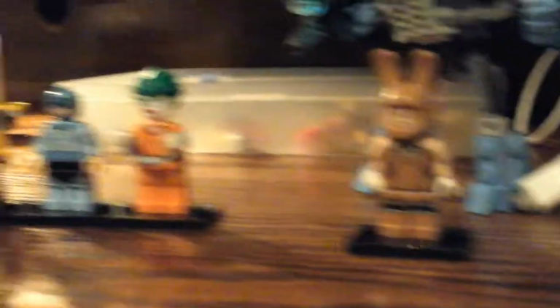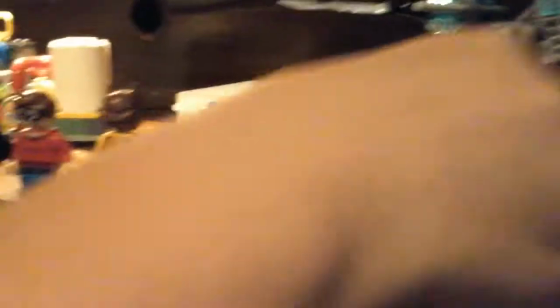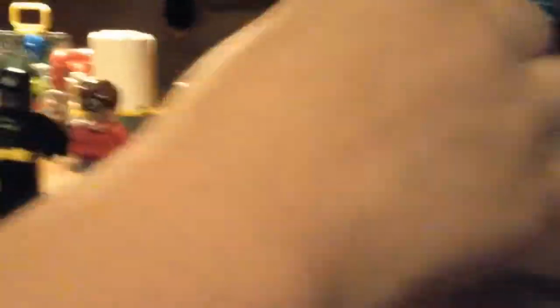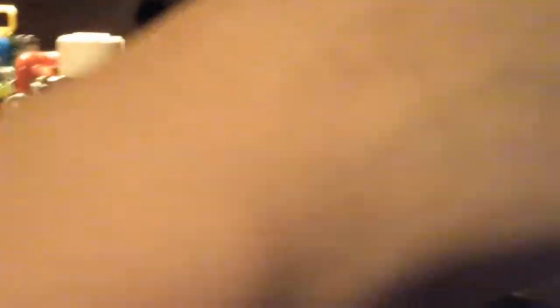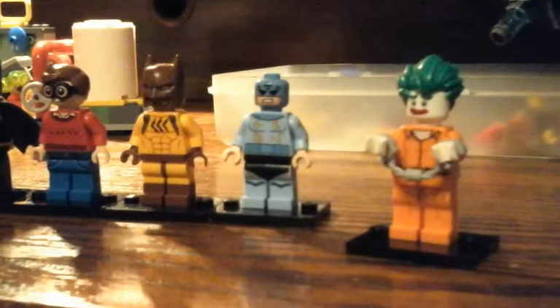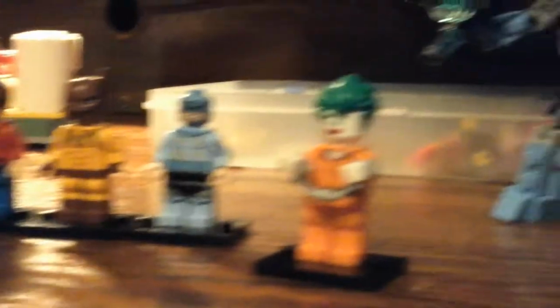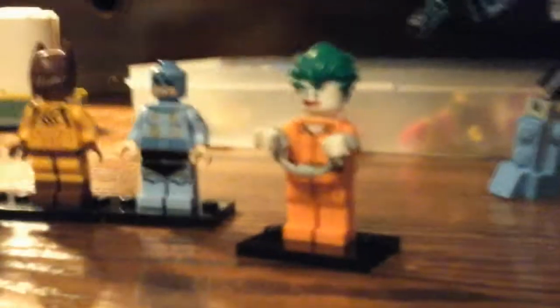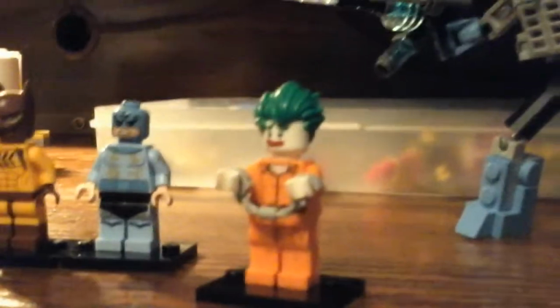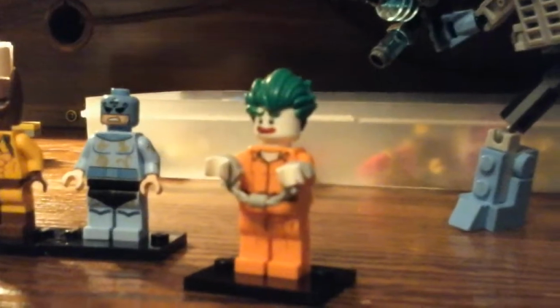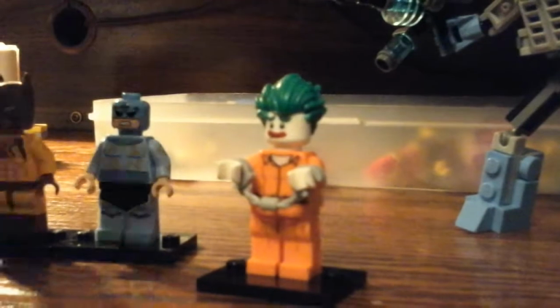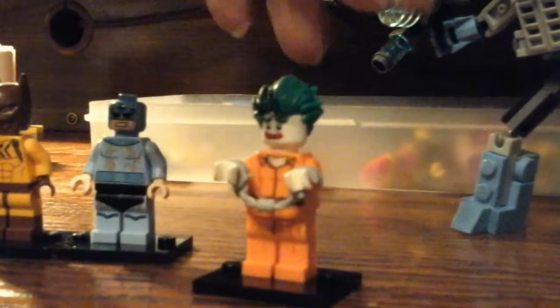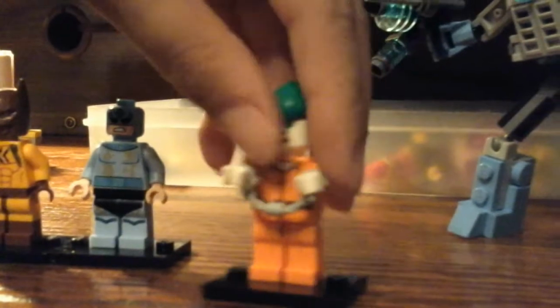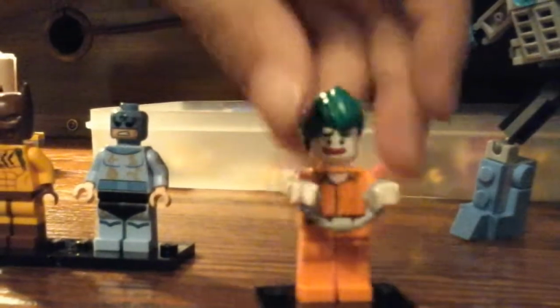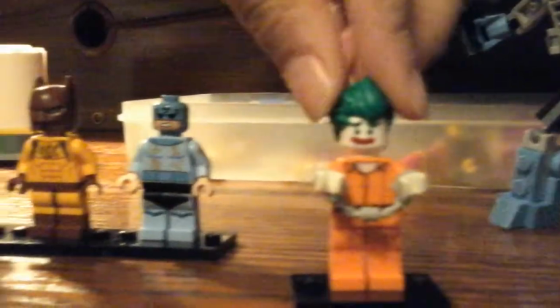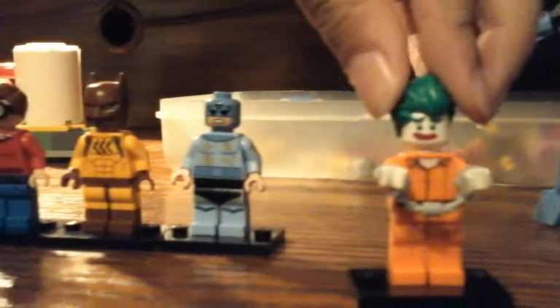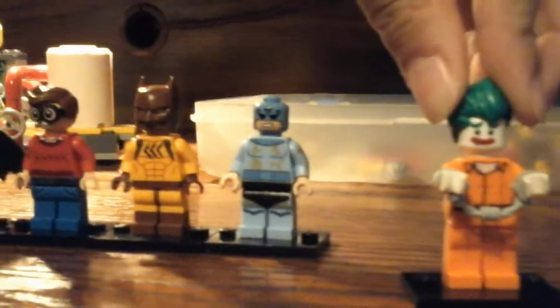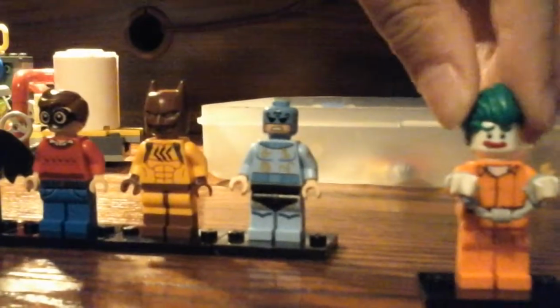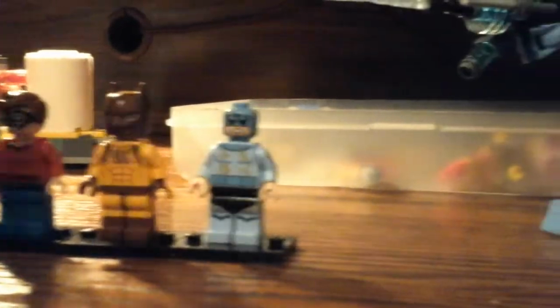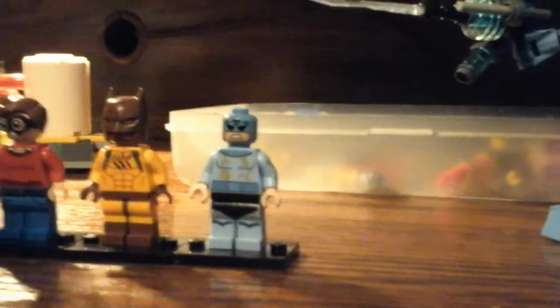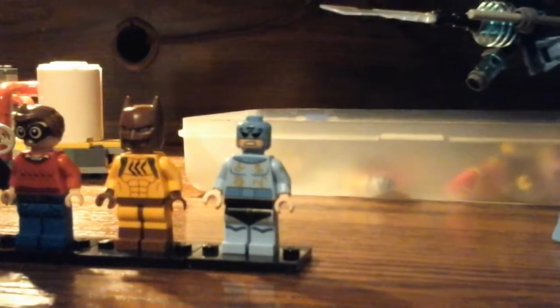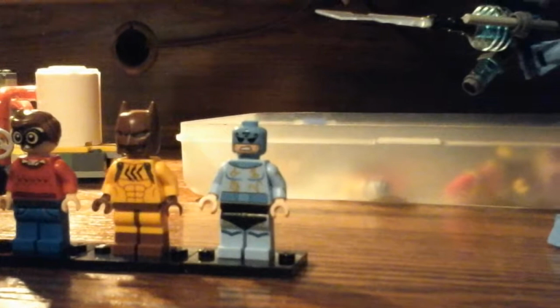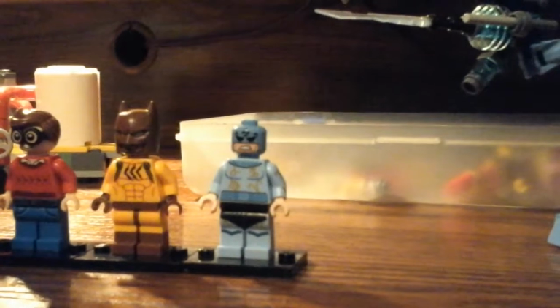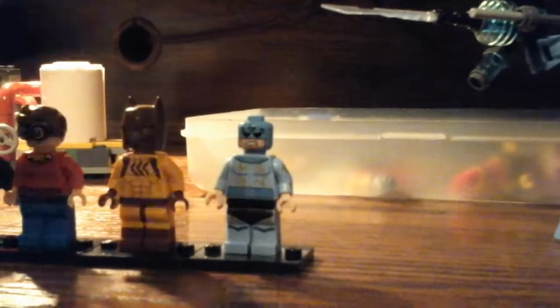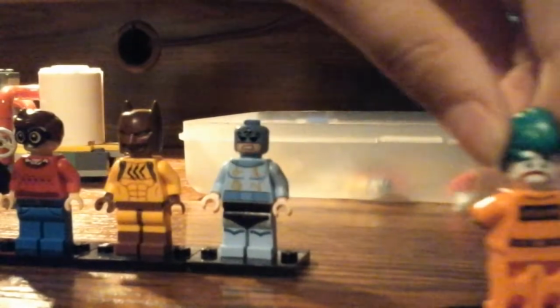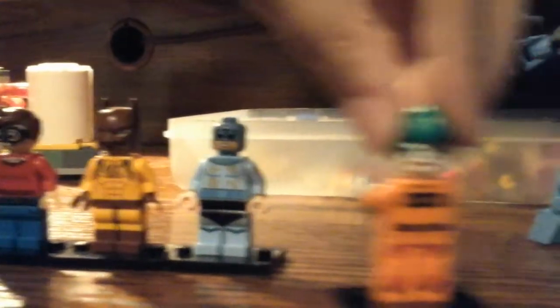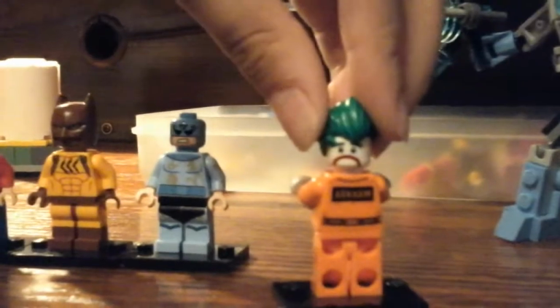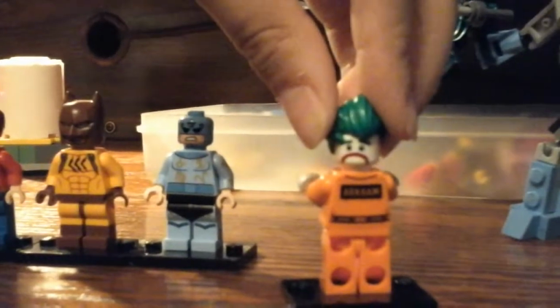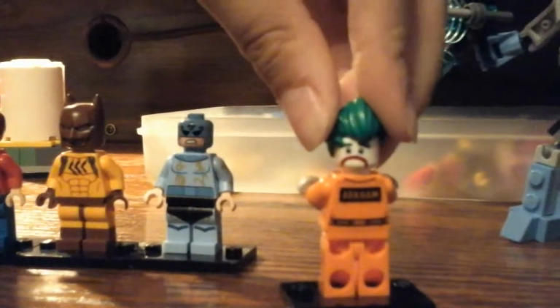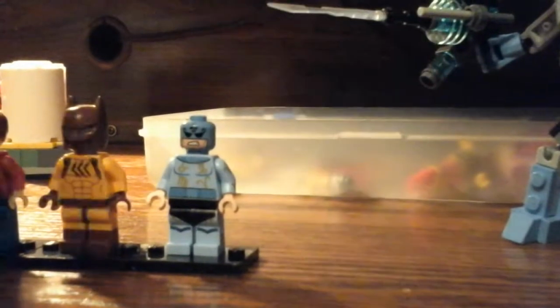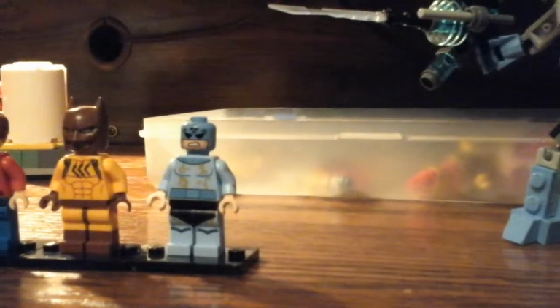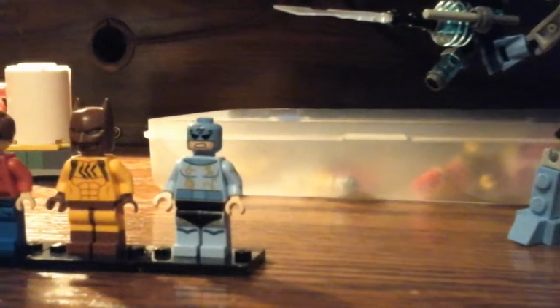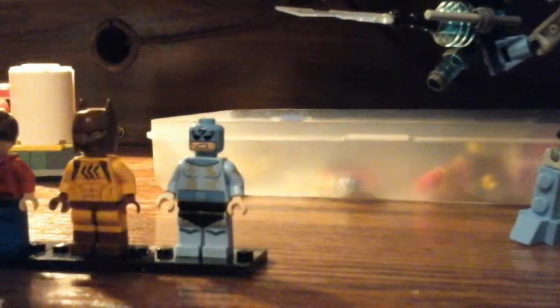Next, we got Prisoner Joker, or Arkham Asylum Joker. There's nothing new about him. He has a double face — a crying face.